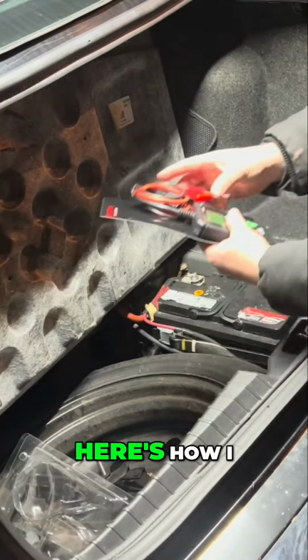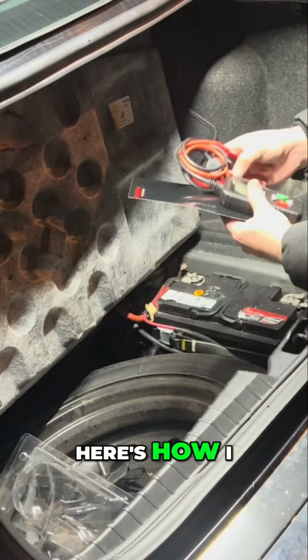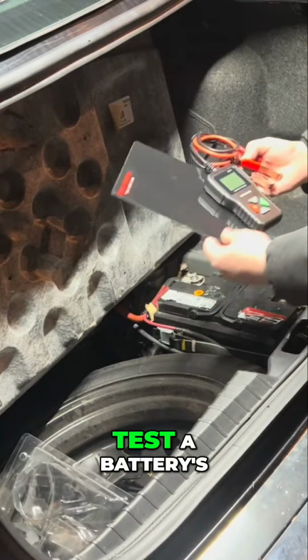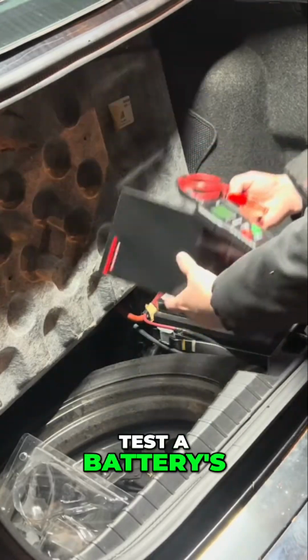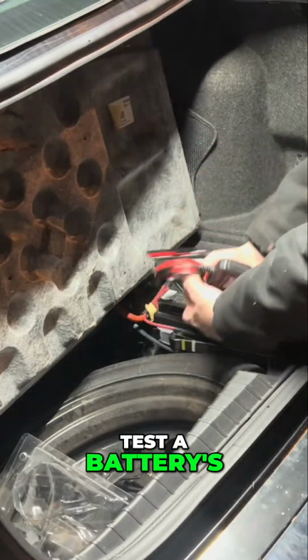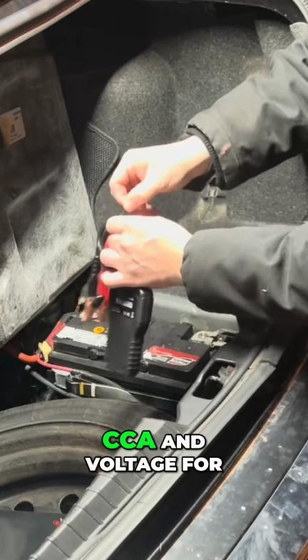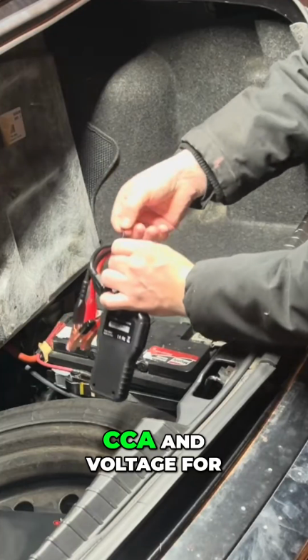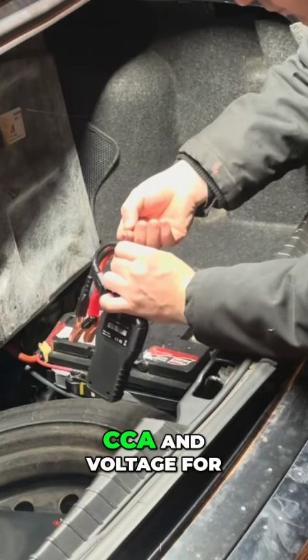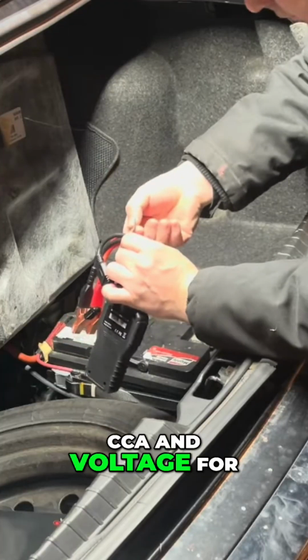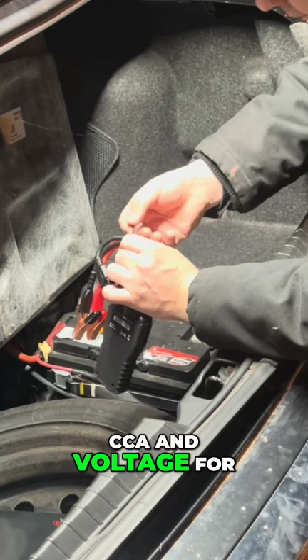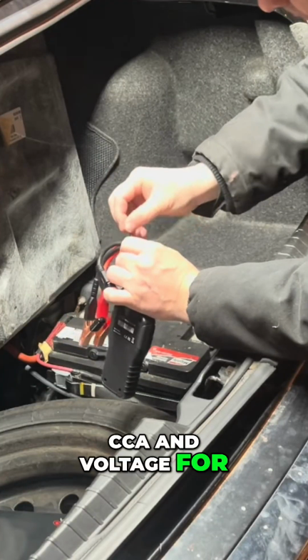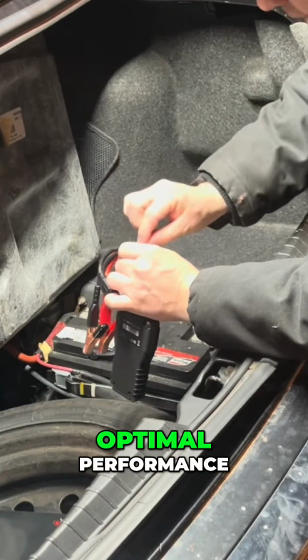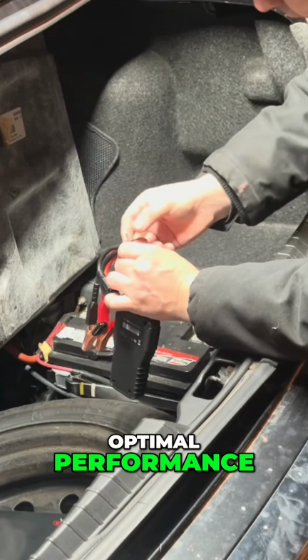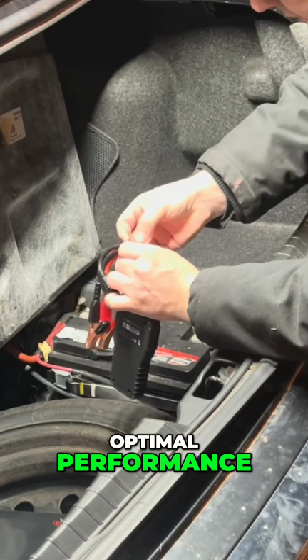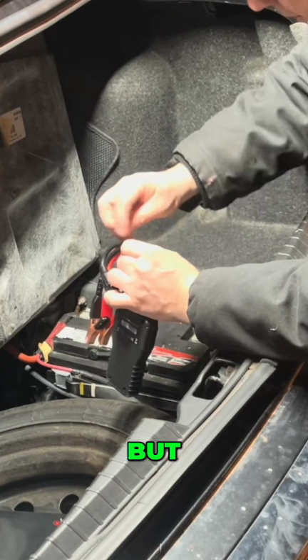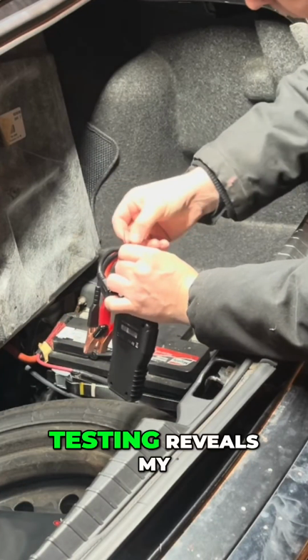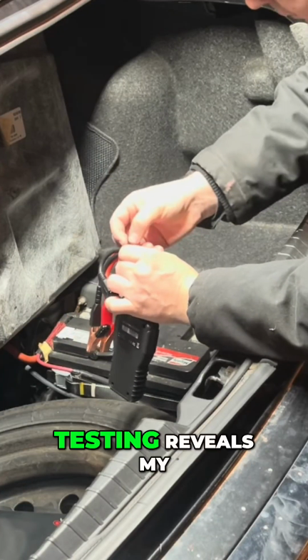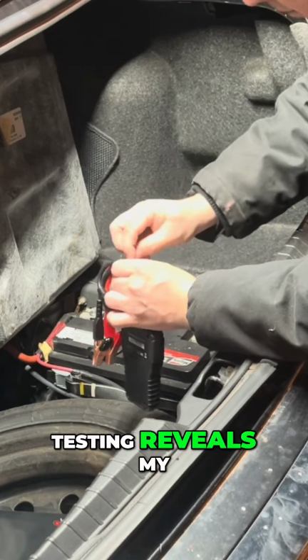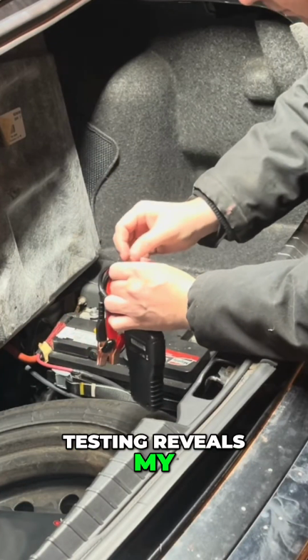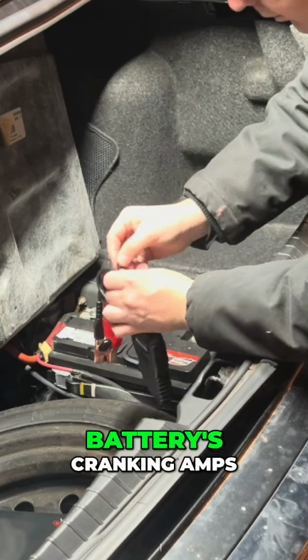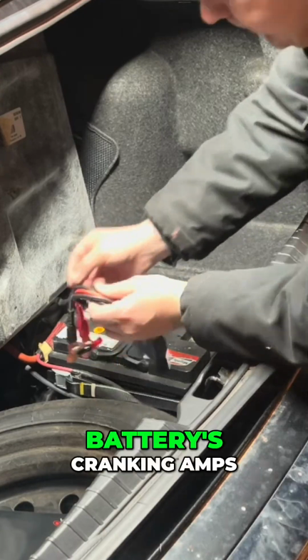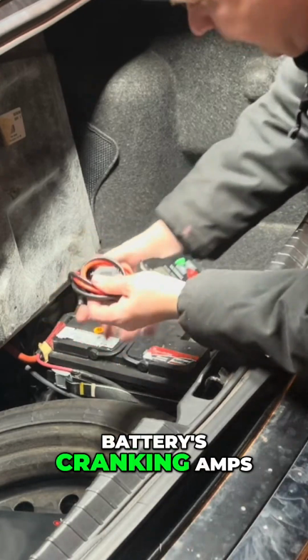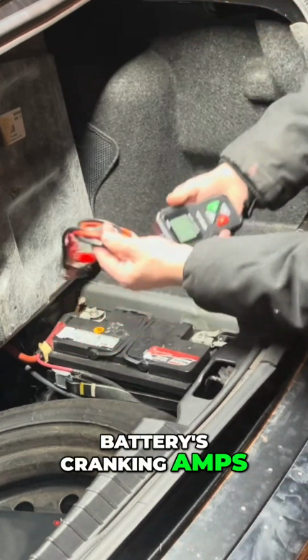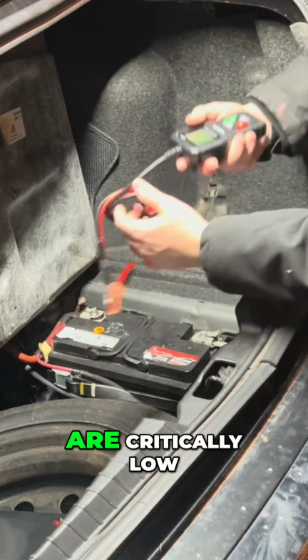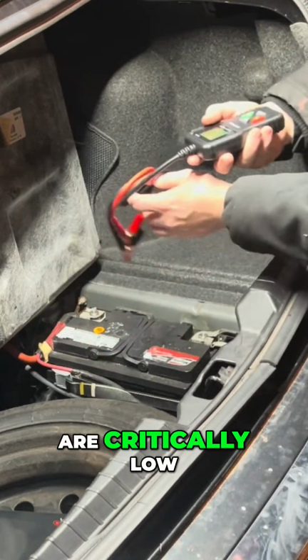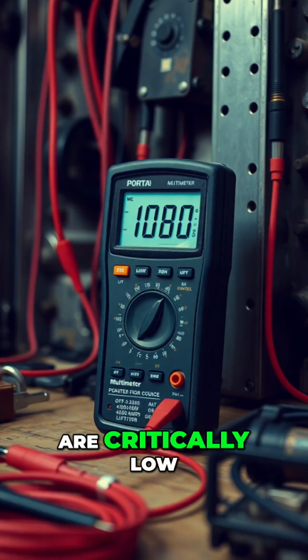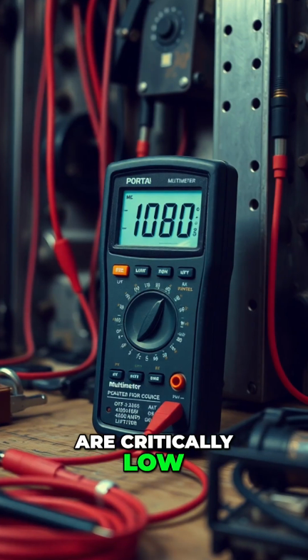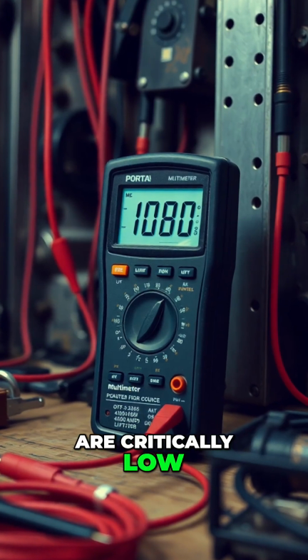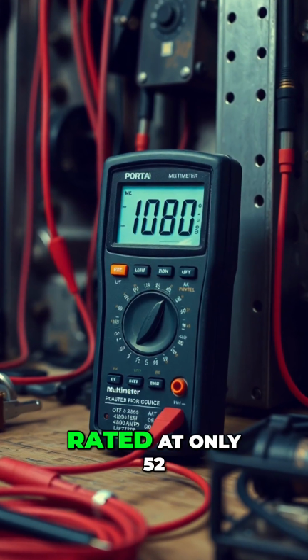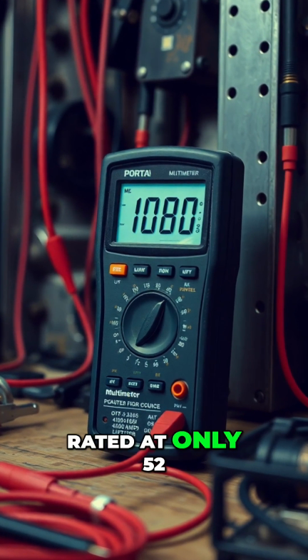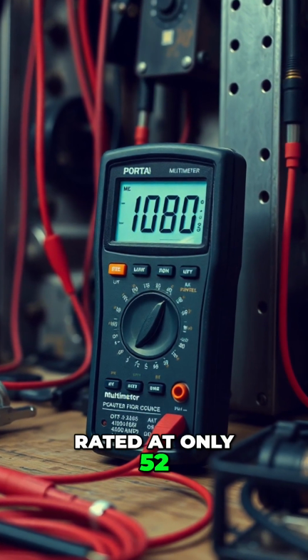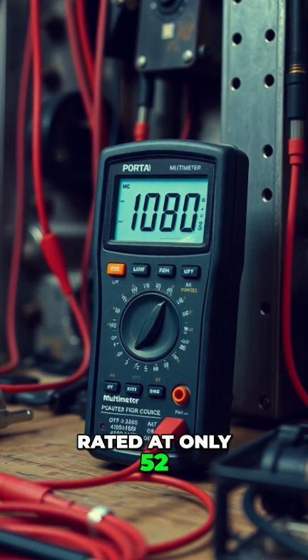Here's how I test a battery's CCA and voltage for optimal performance. Testing reveals my battery's cranking amps are critically low, rated at only 52.